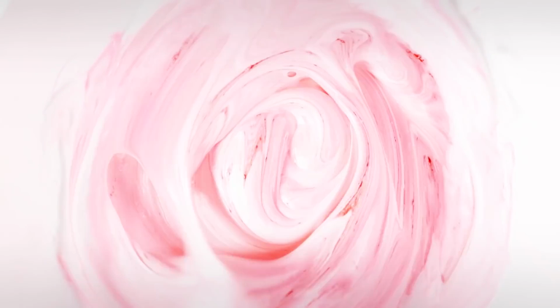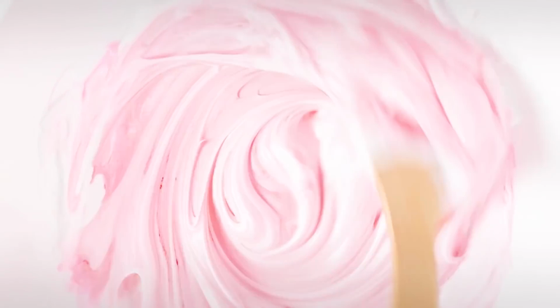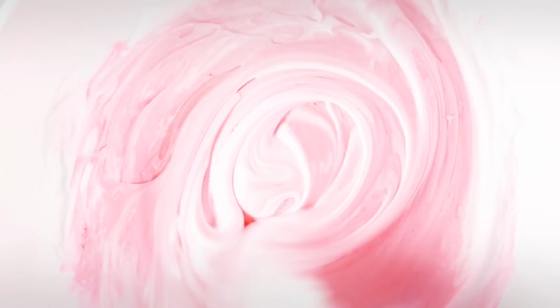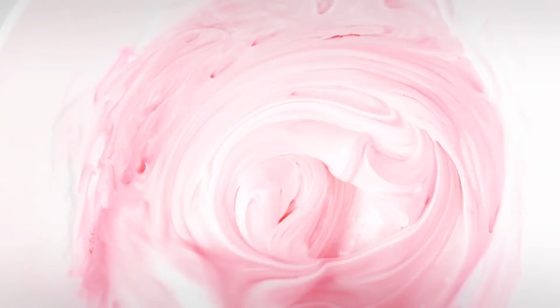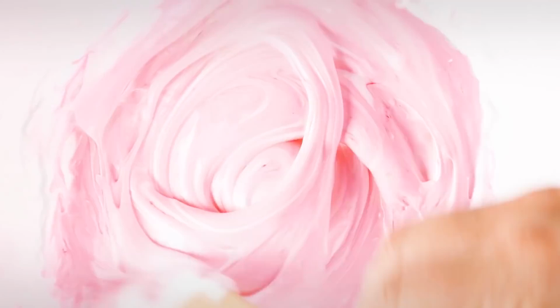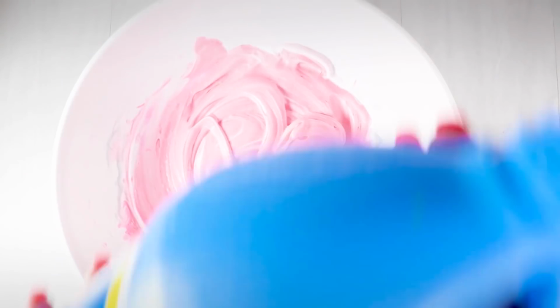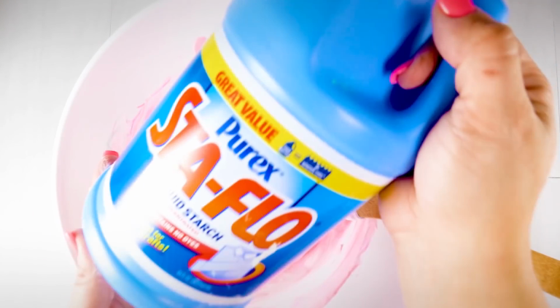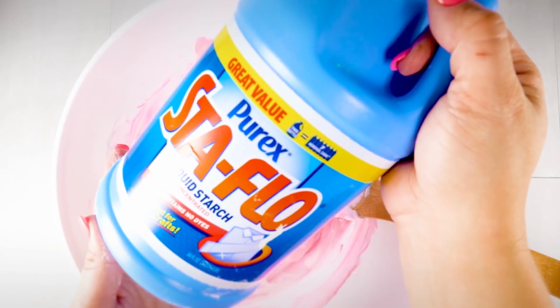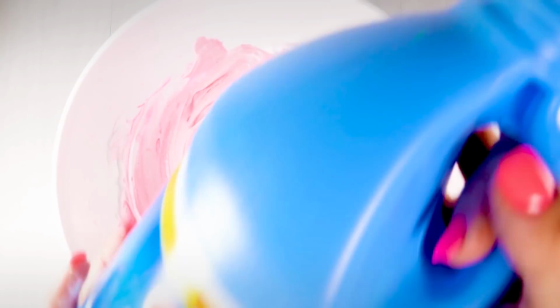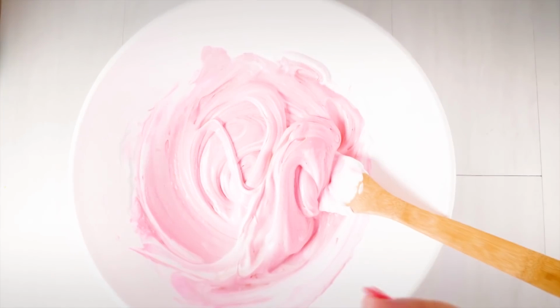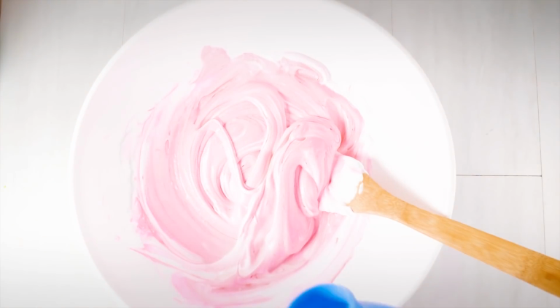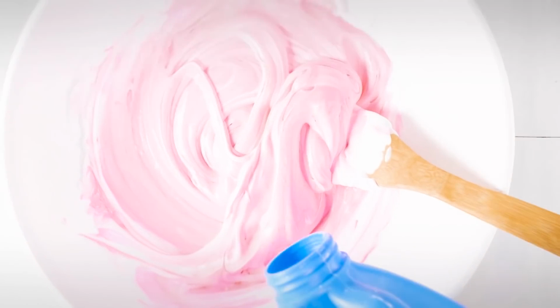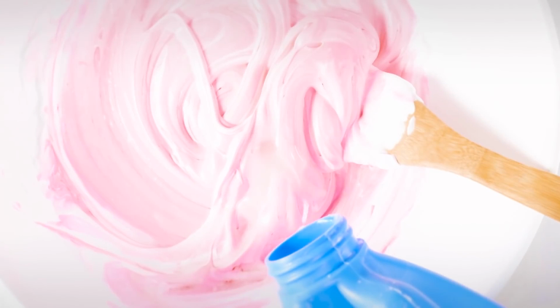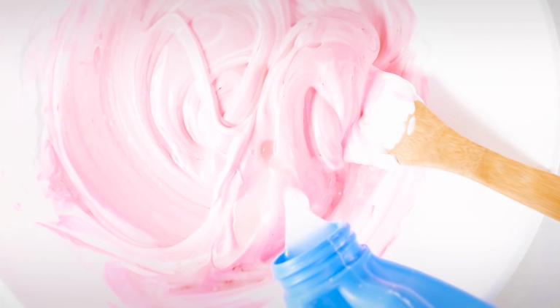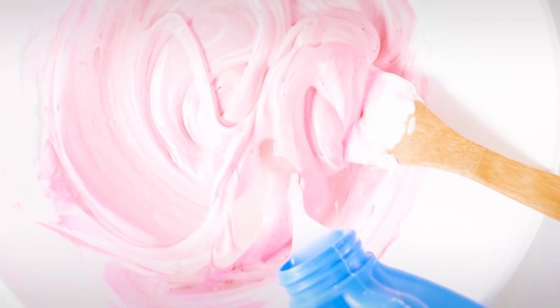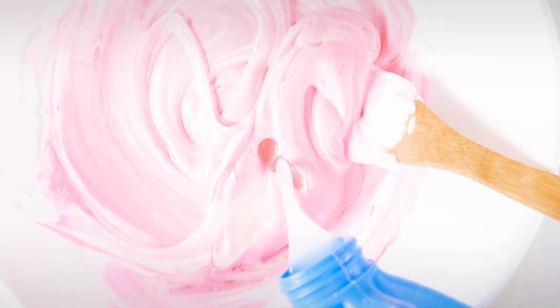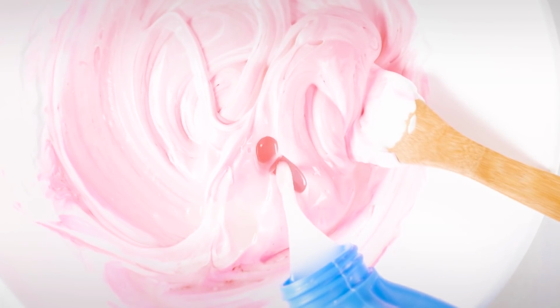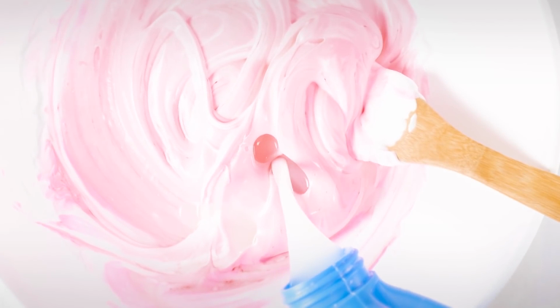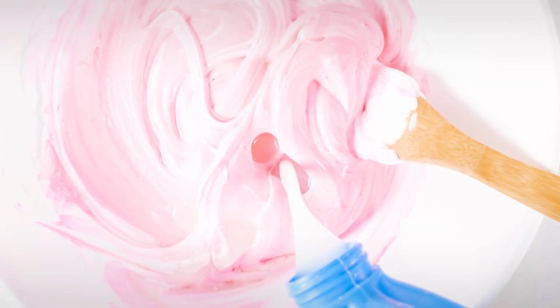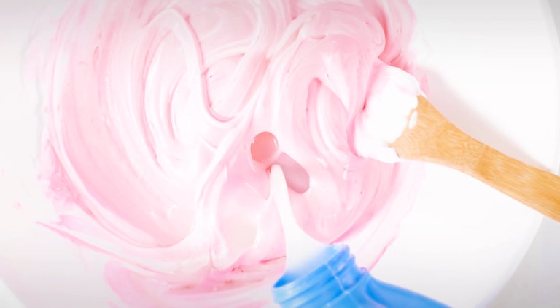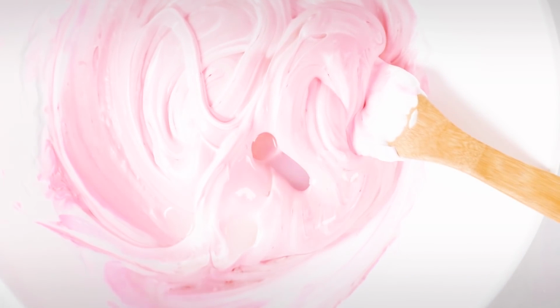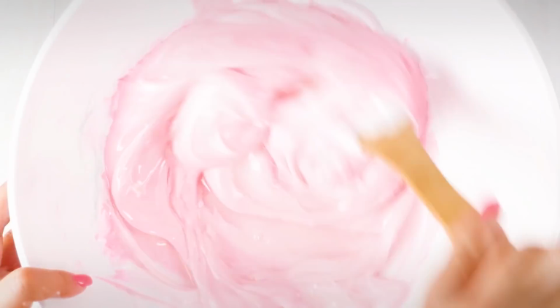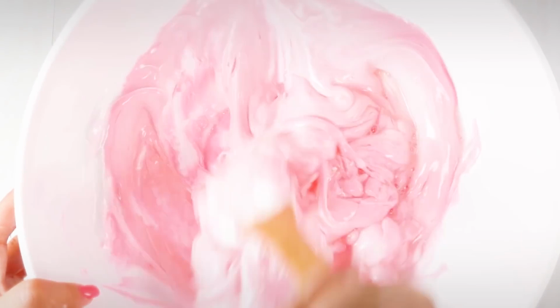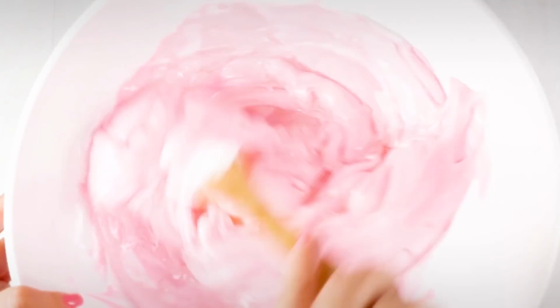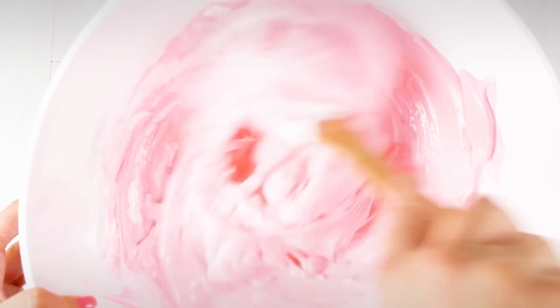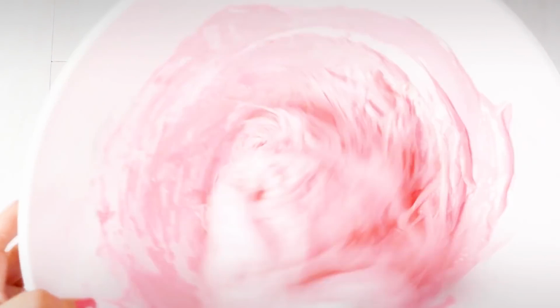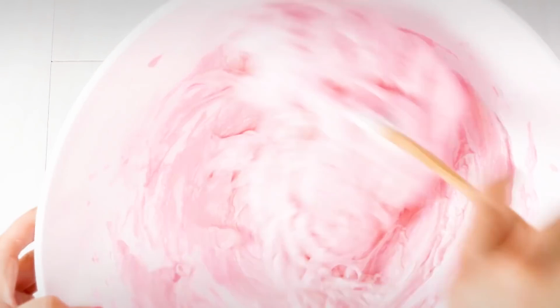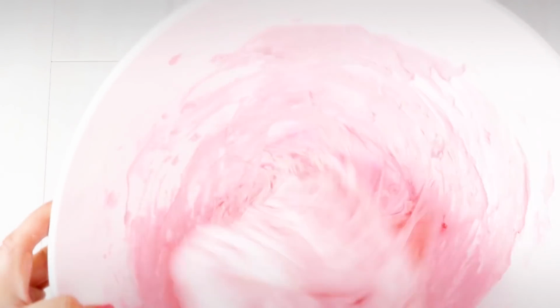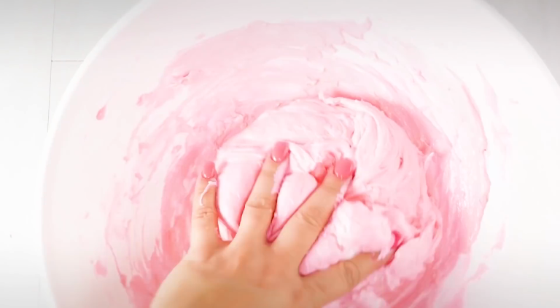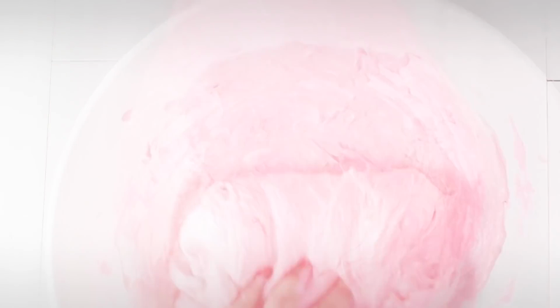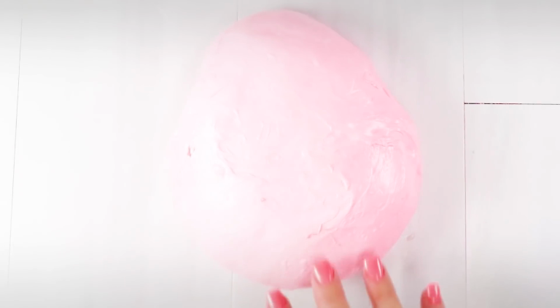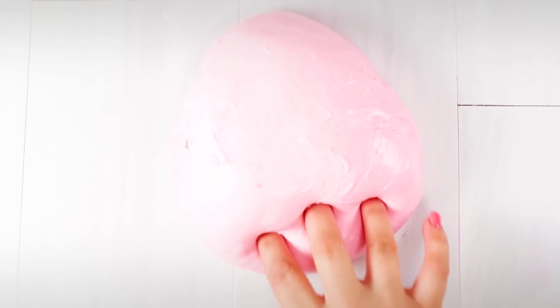Let's add some sta-flo and activate this slime. I'm going to activate this and make it slime — it's going to be the most perfect fluffy slime you've ever seen, and then I'm going to do something horrible to it.